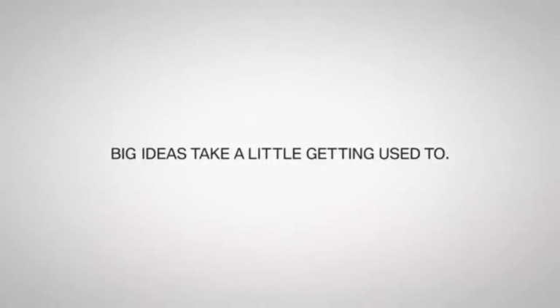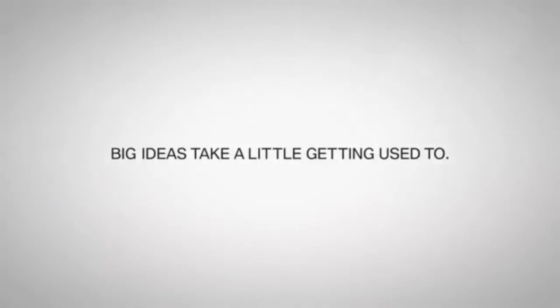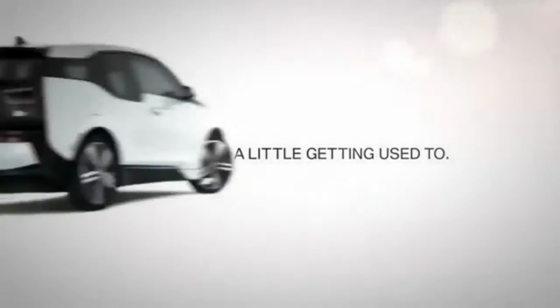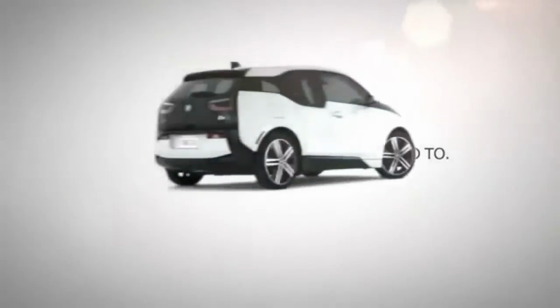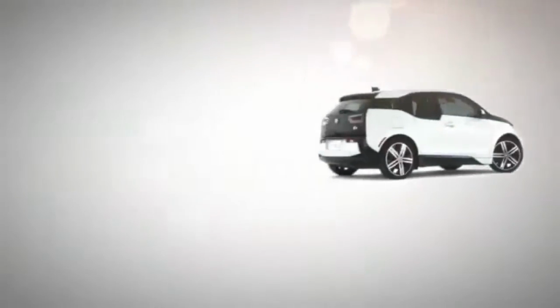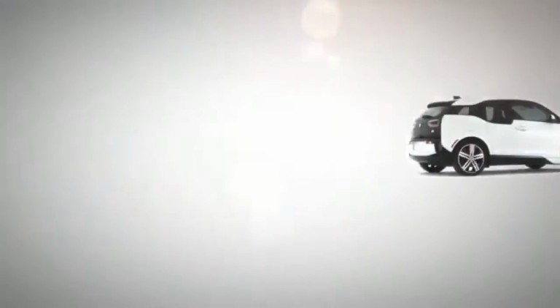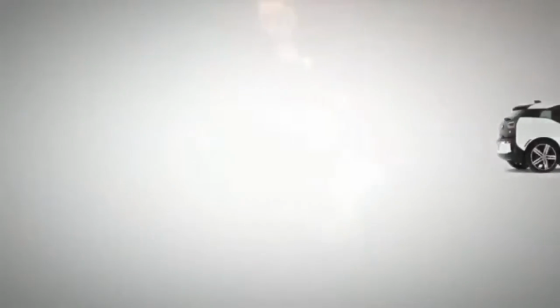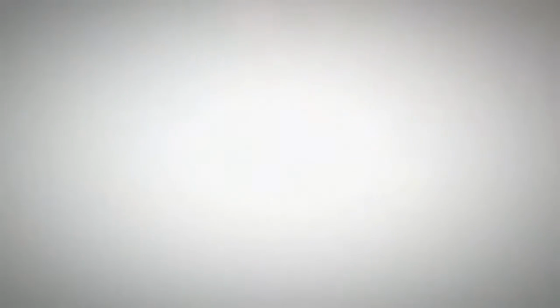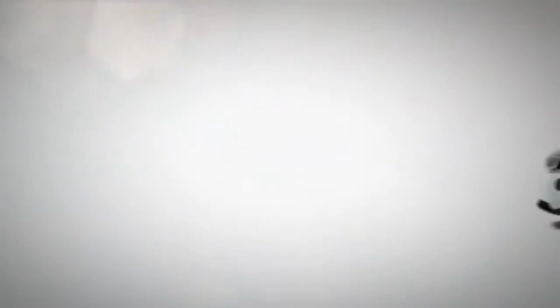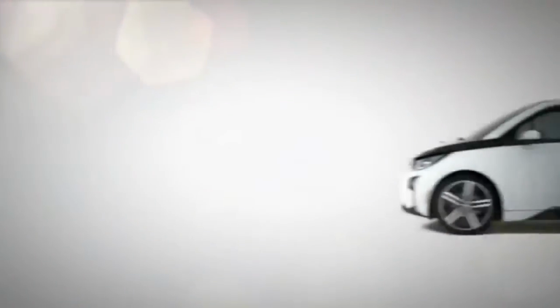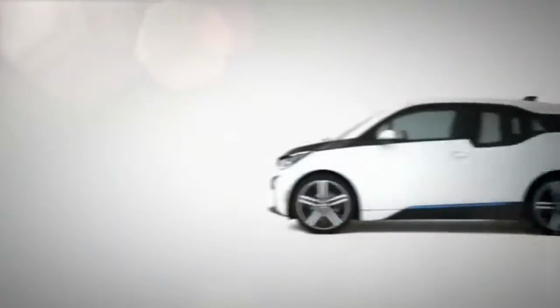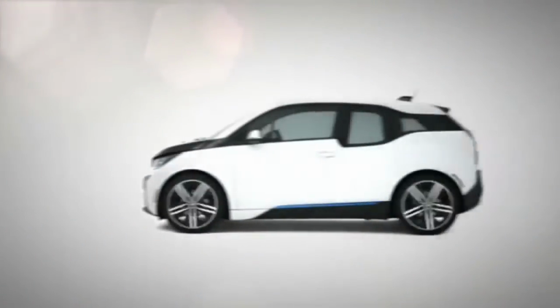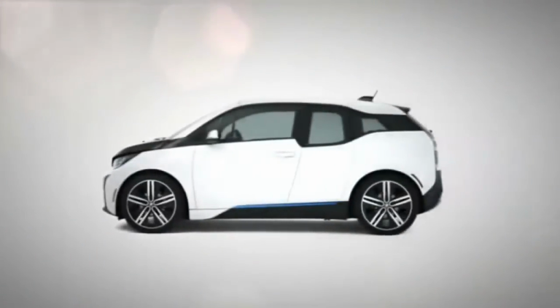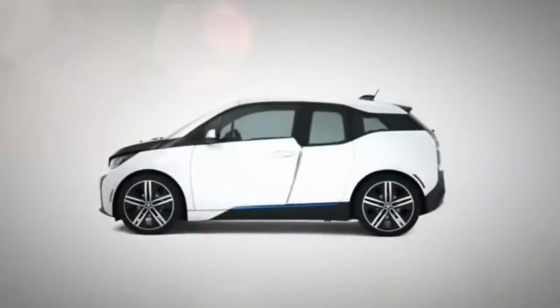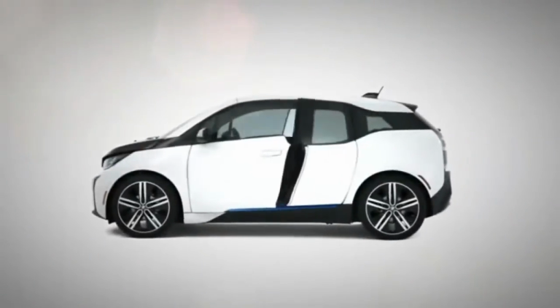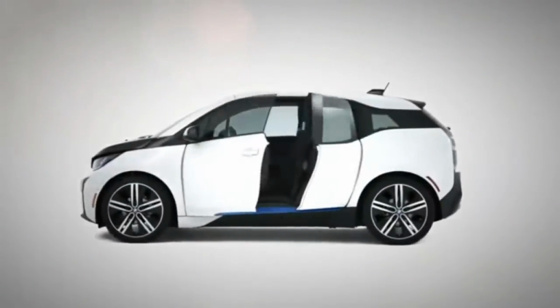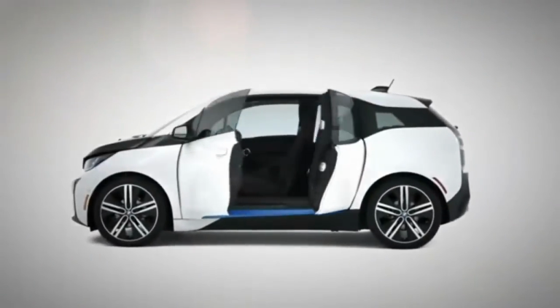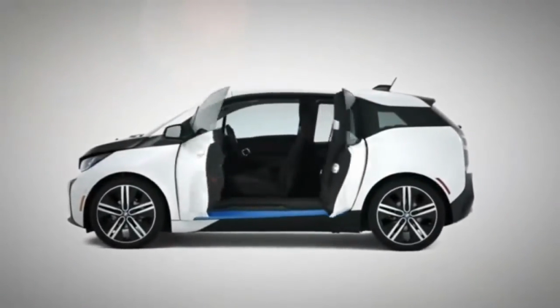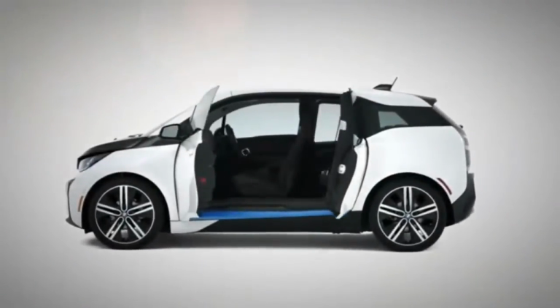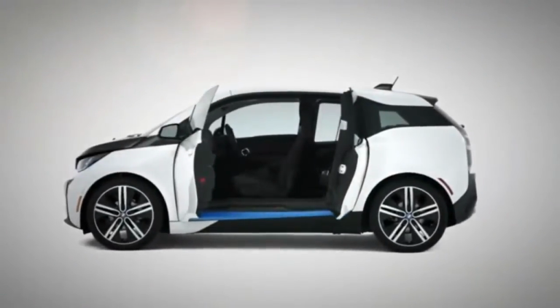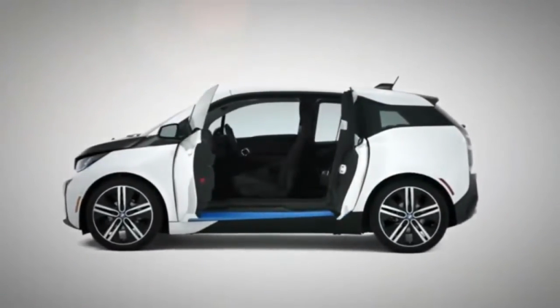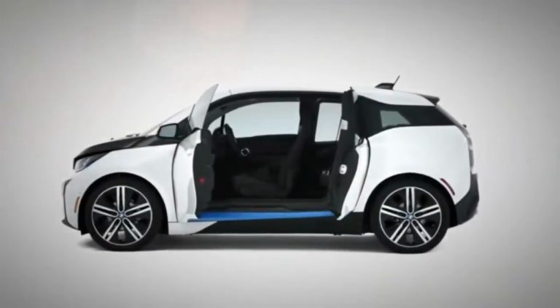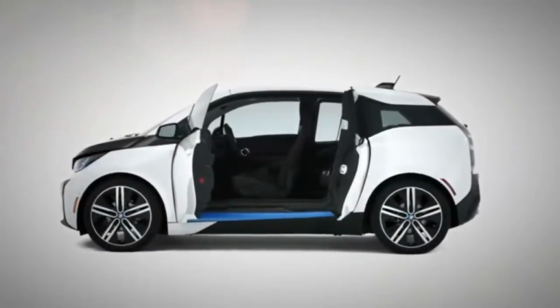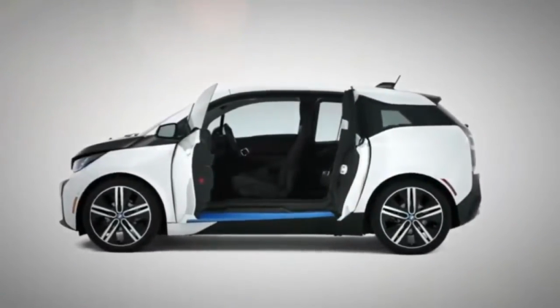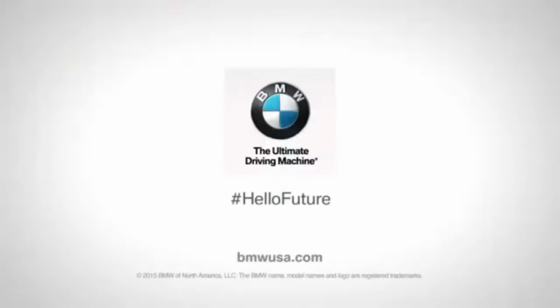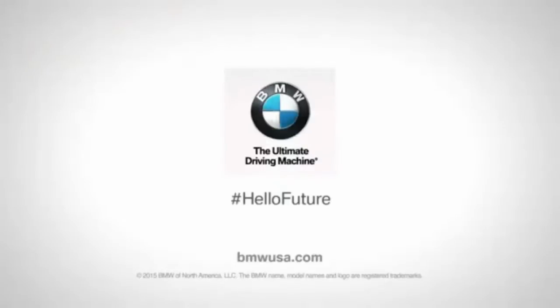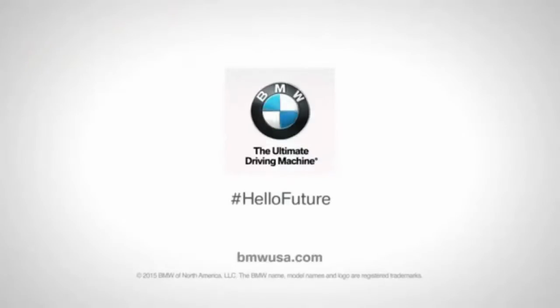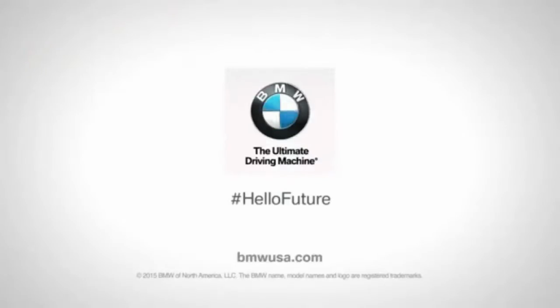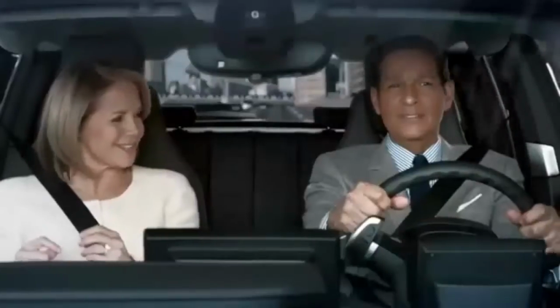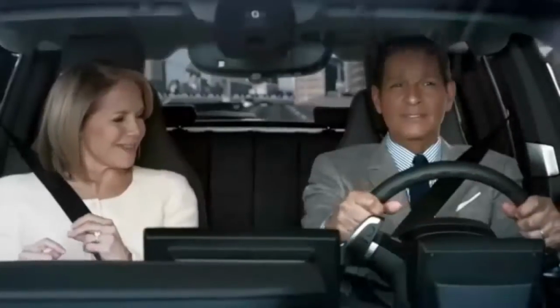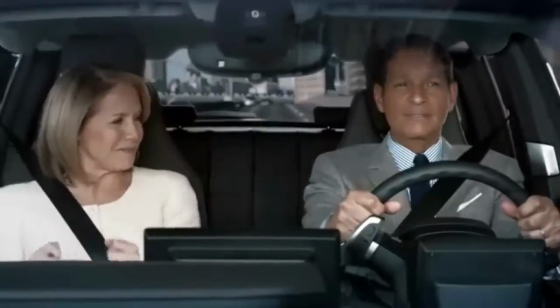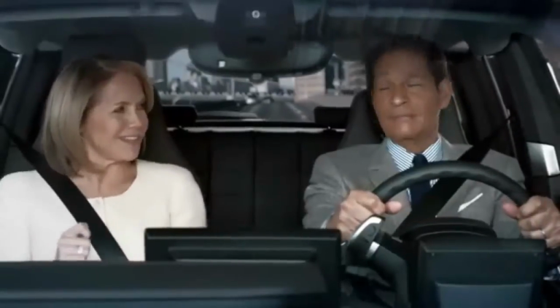The all-electric BMW i3 — built in a wind-powered factory with the strength of carbon fiber and BMW performance. Come on, loosen up, Gumball.